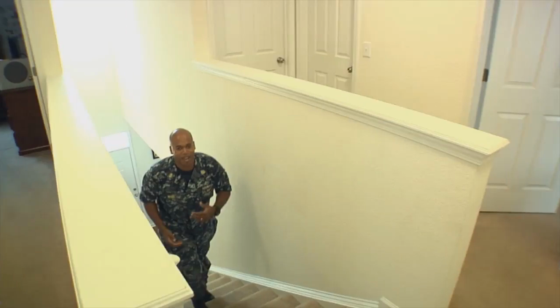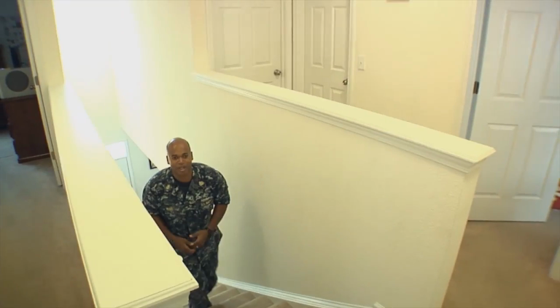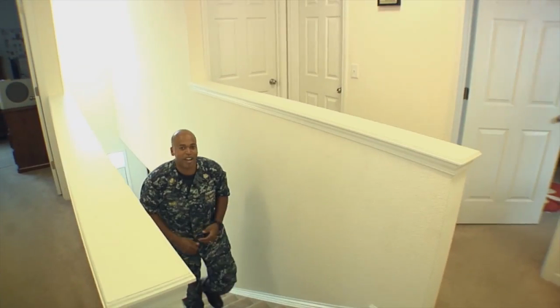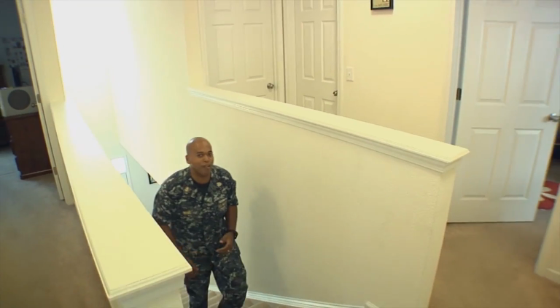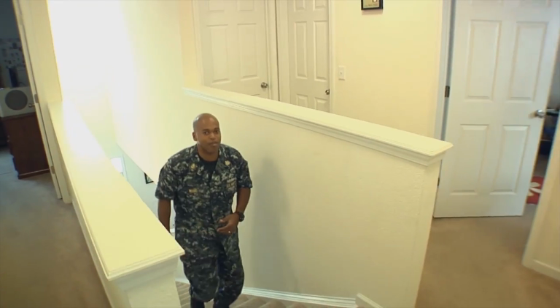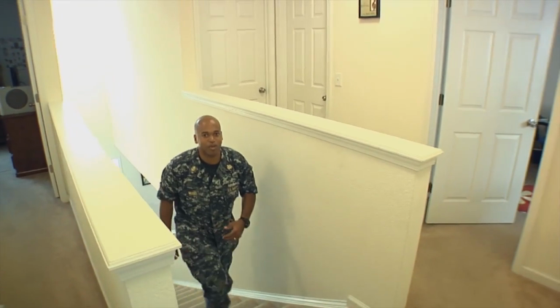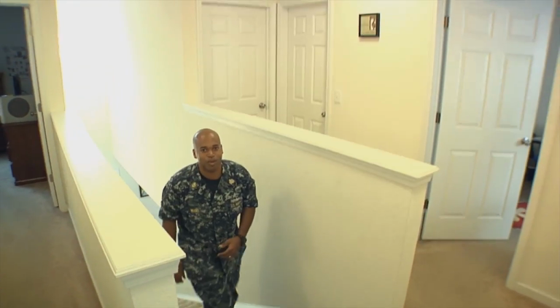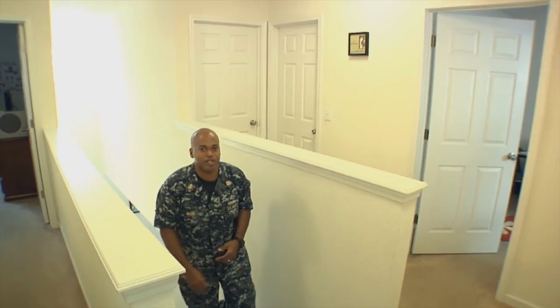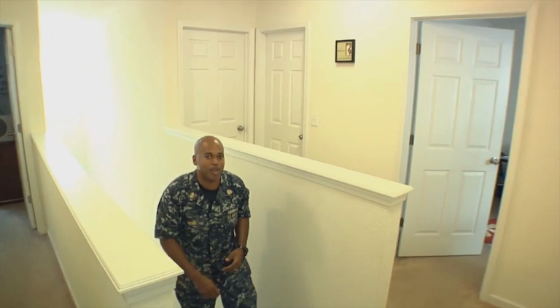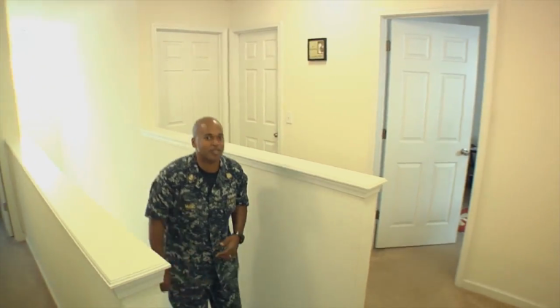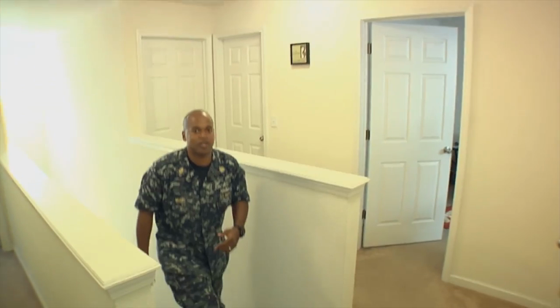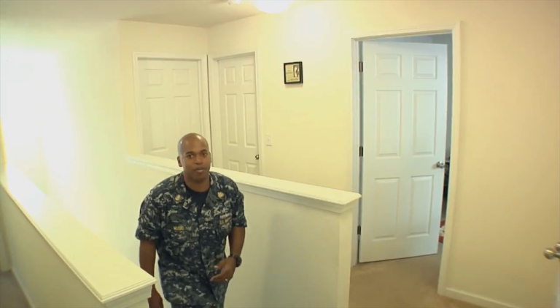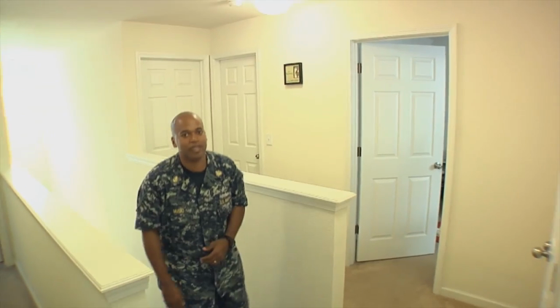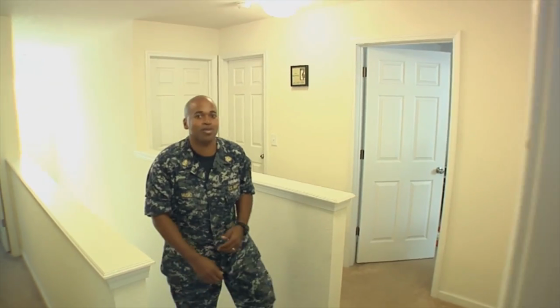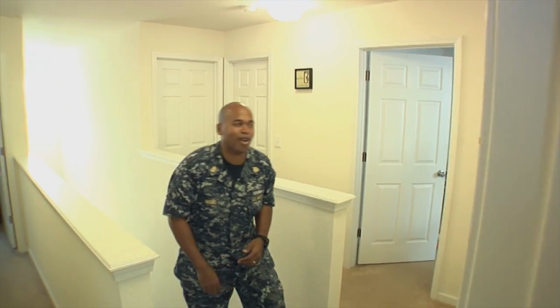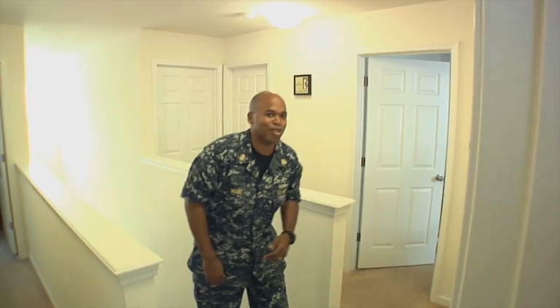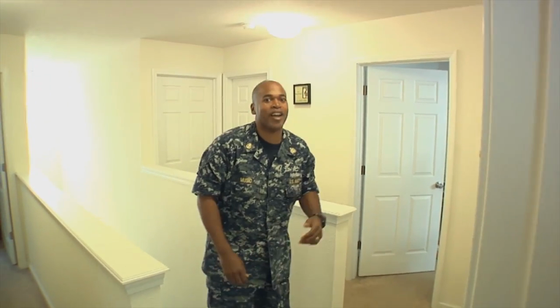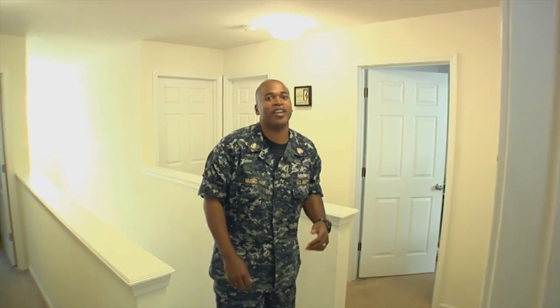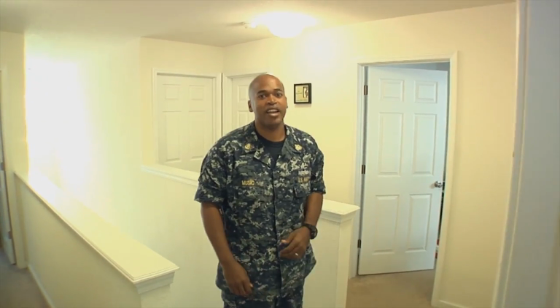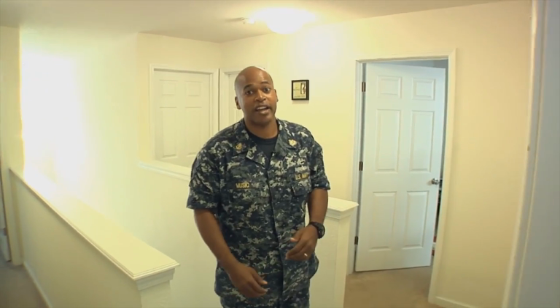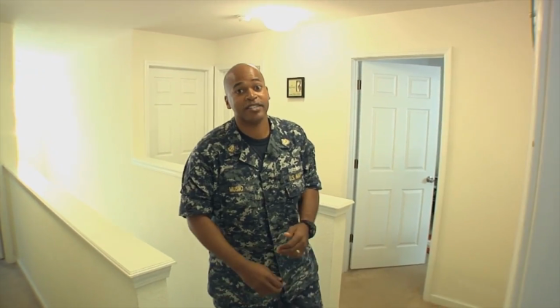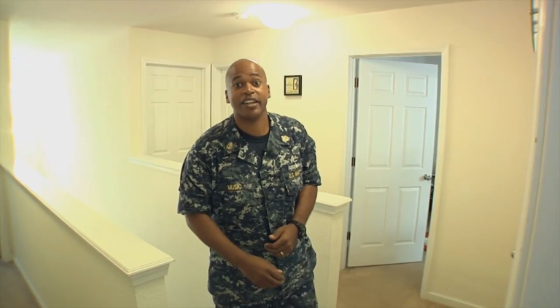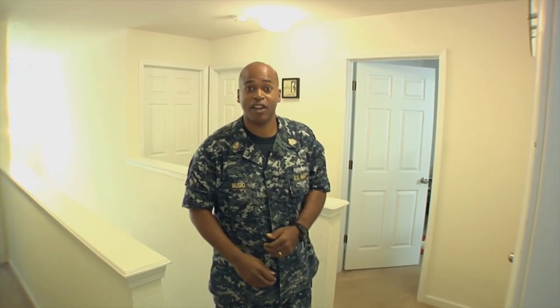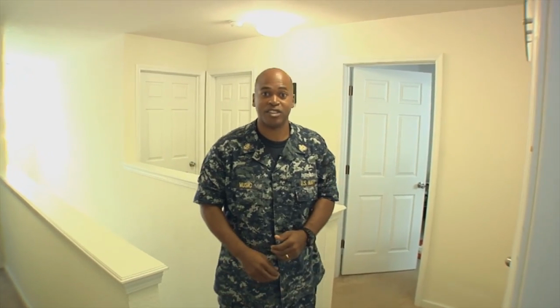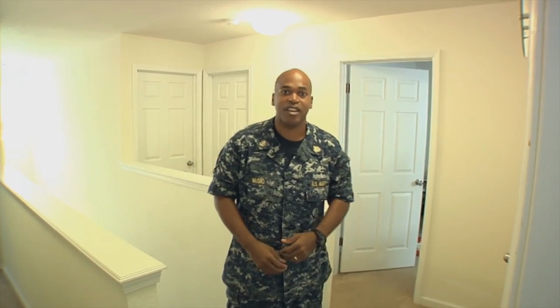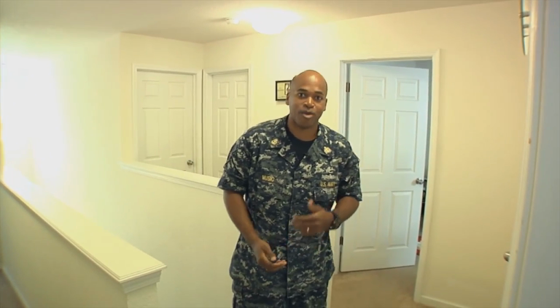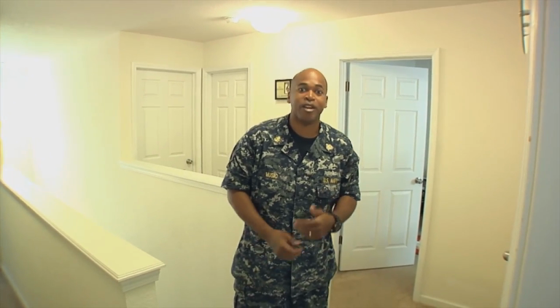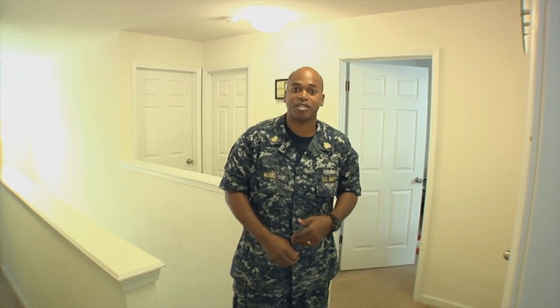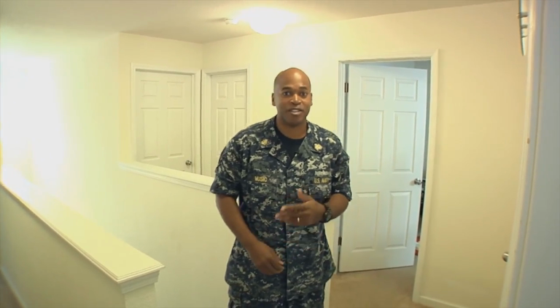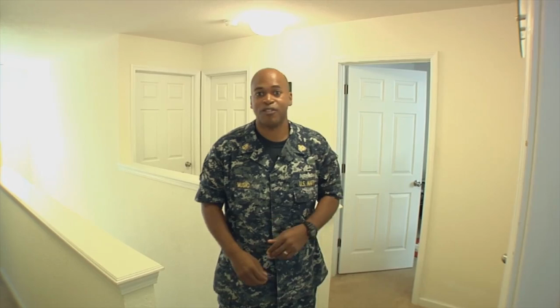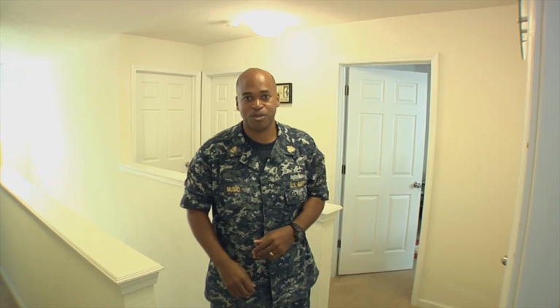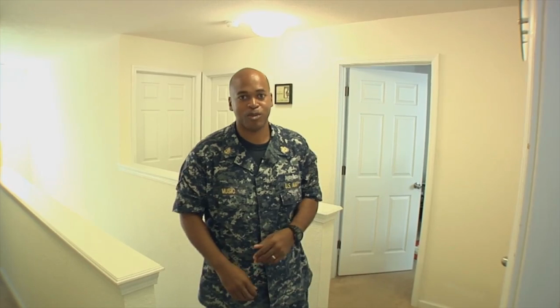Upstairs we have four bedrooms. We have two bathrooms and we also have a nice linen closet. Right now I'm going to take you to the first bedroom.